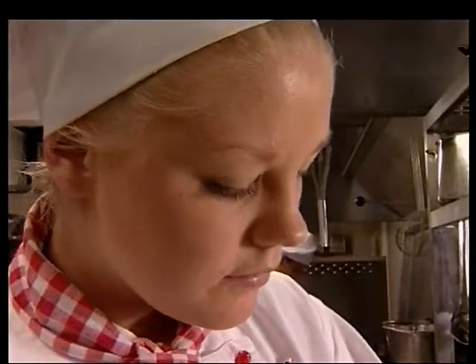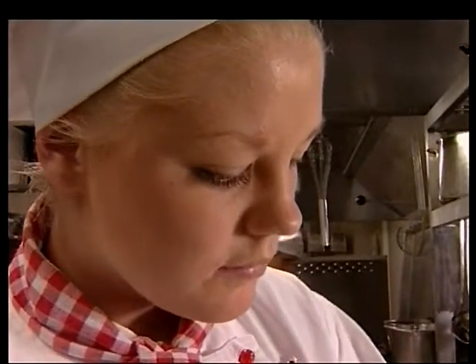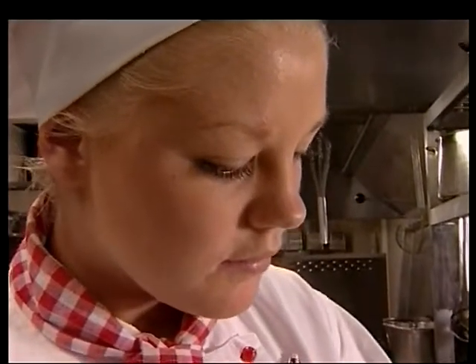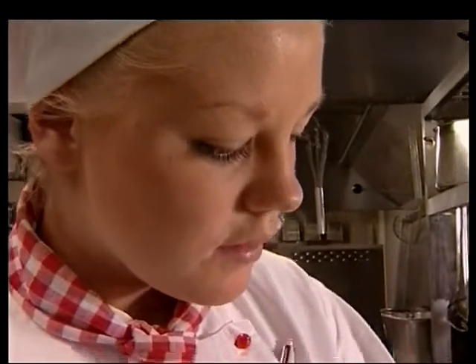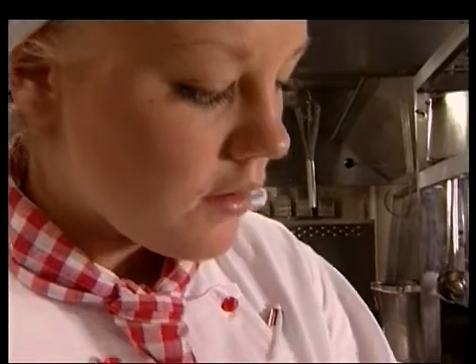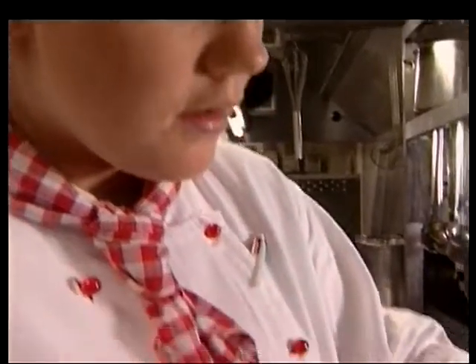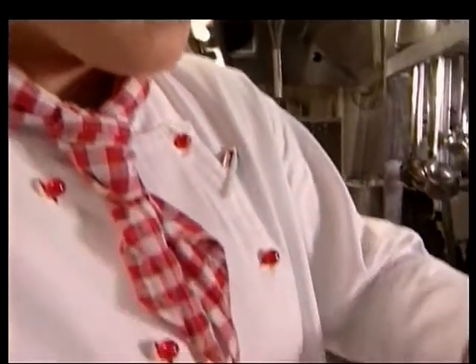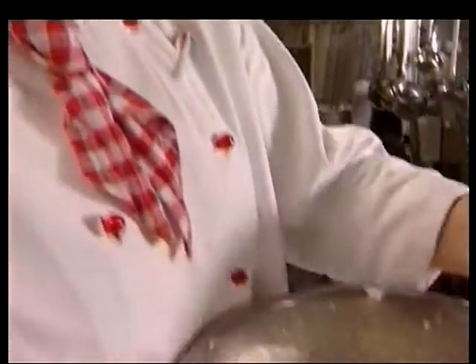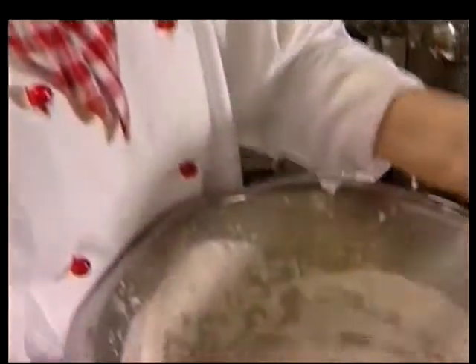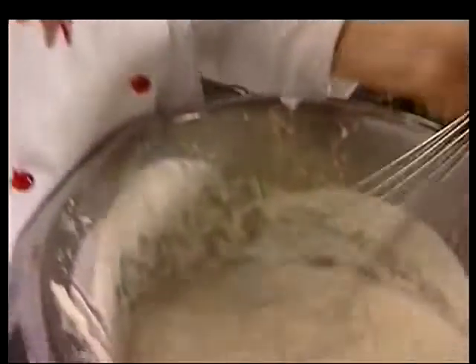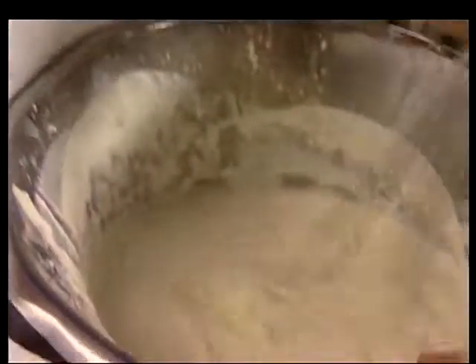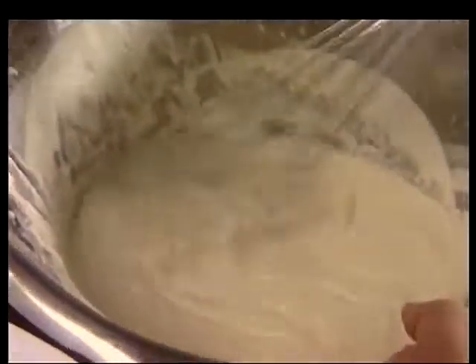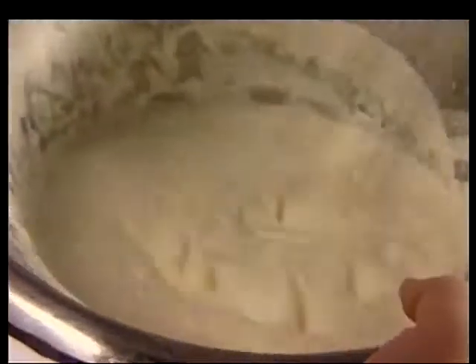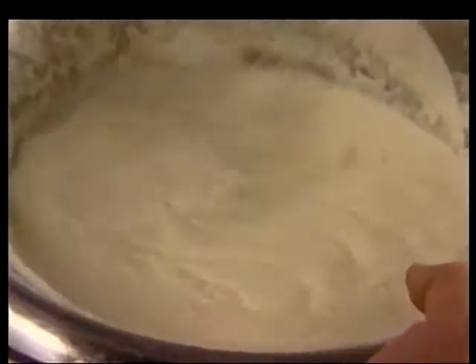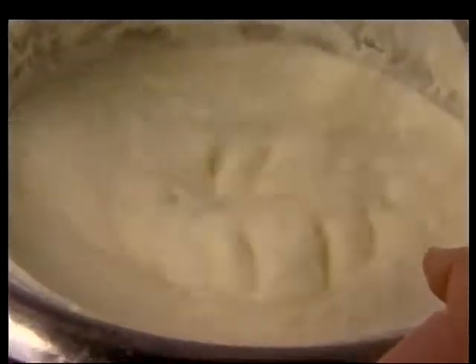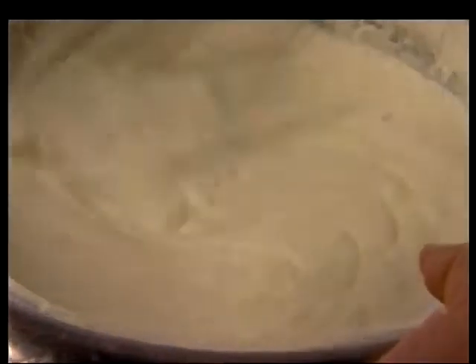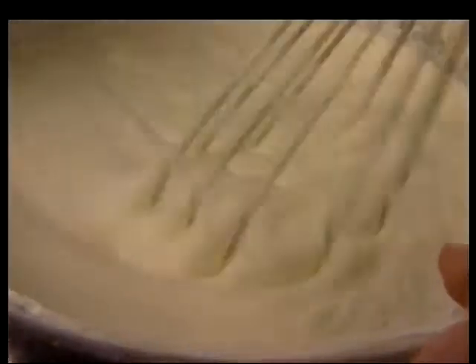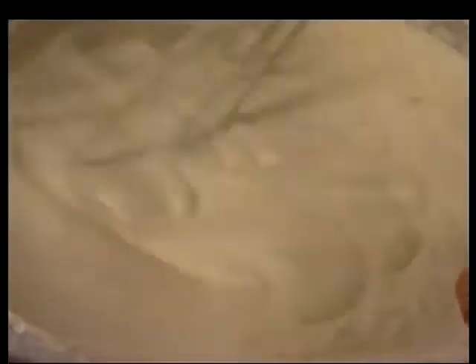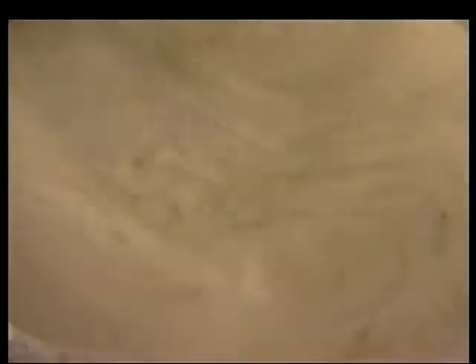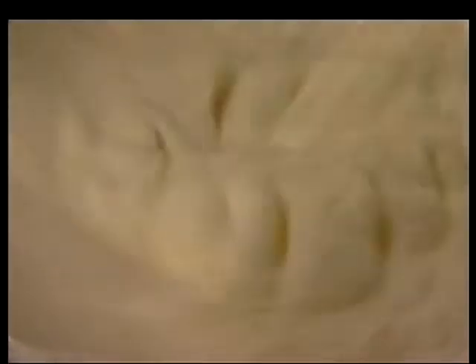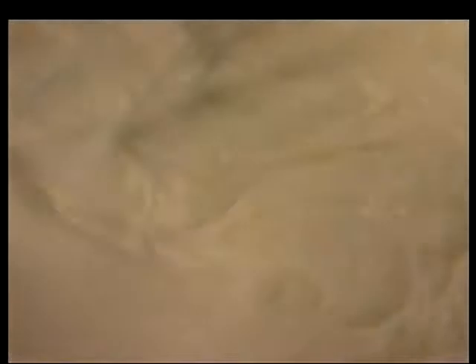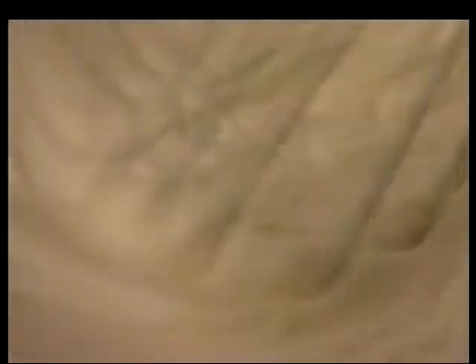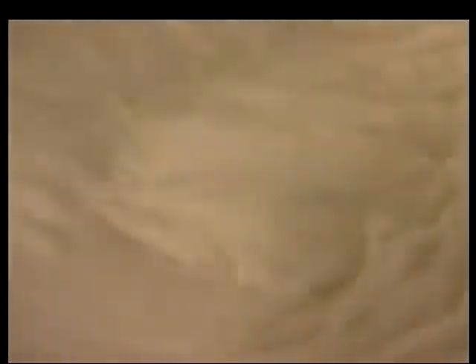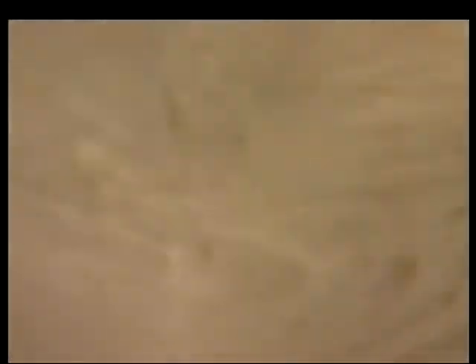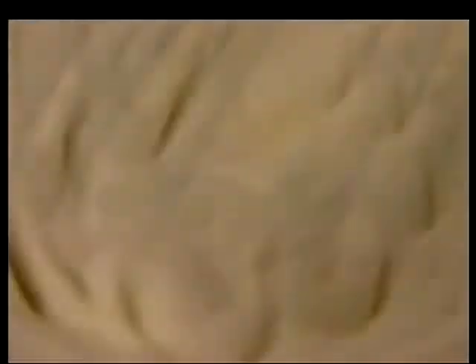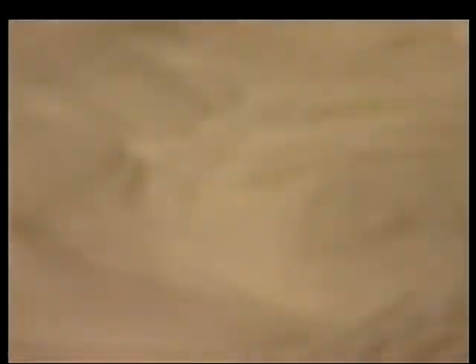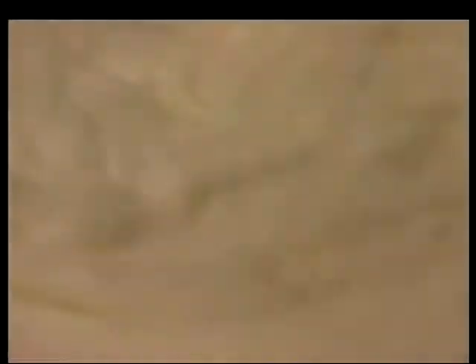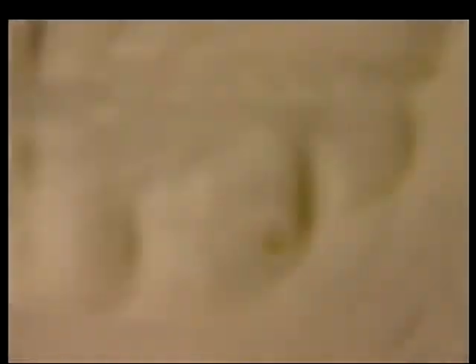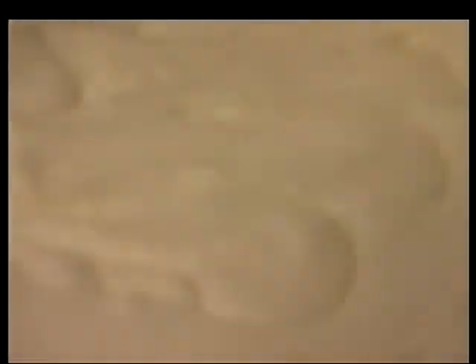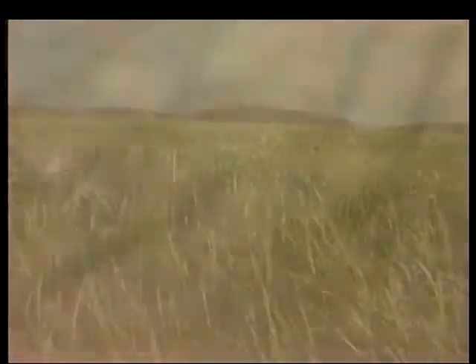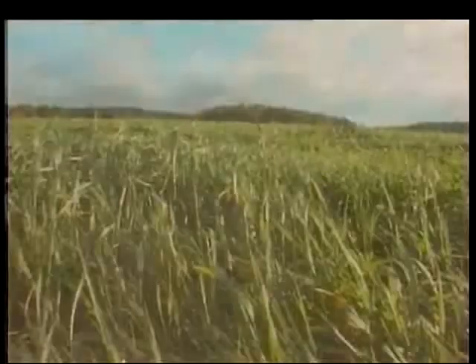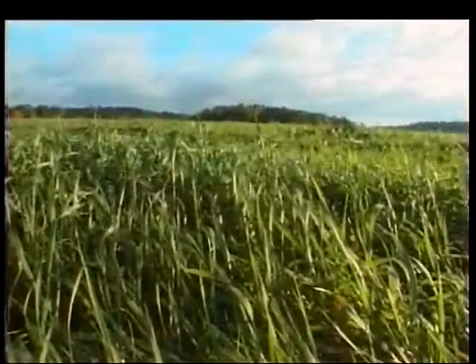It's a question of being bacteriologically clean, and in the case of dairy produce — milk, cream, yogurt or cheese — the hygiene has to start right out on the farm.